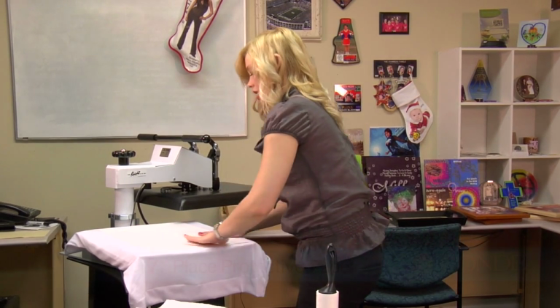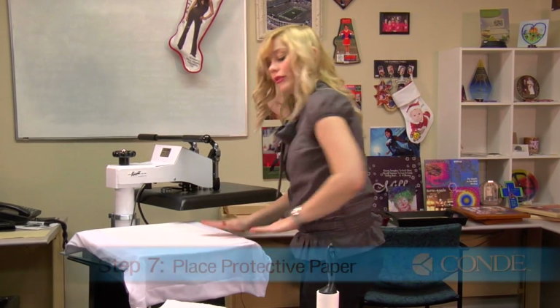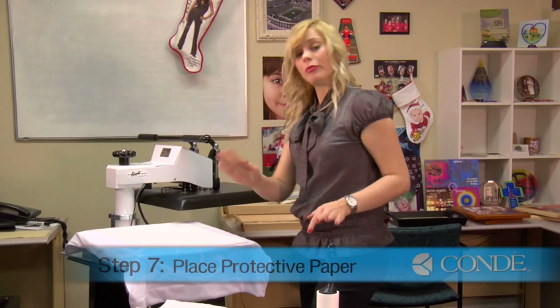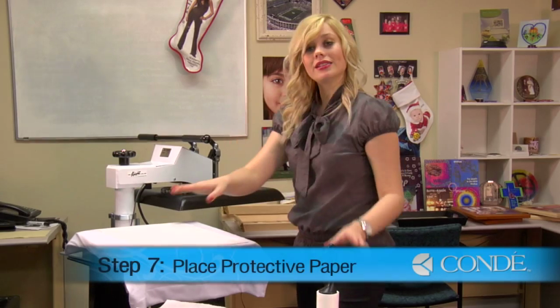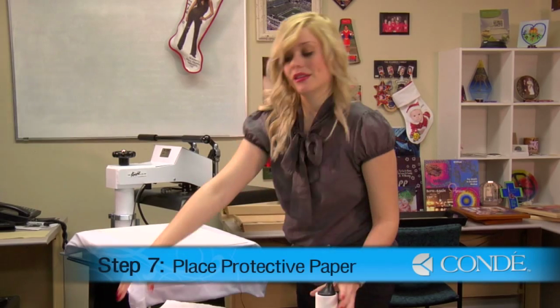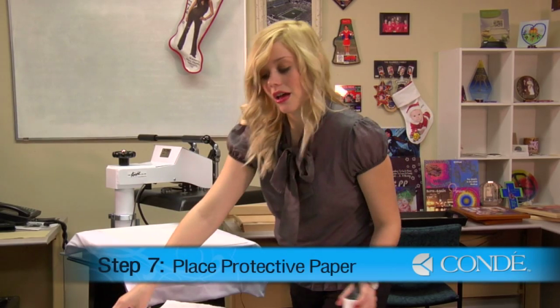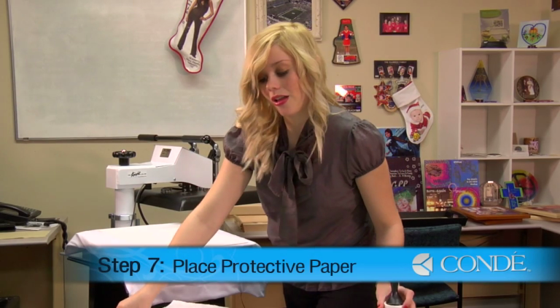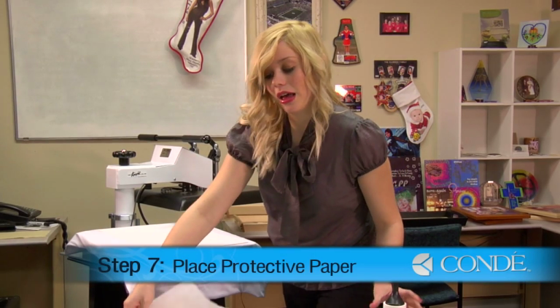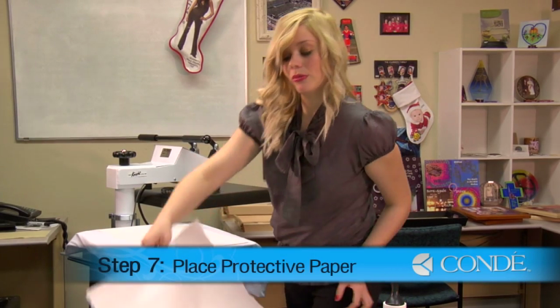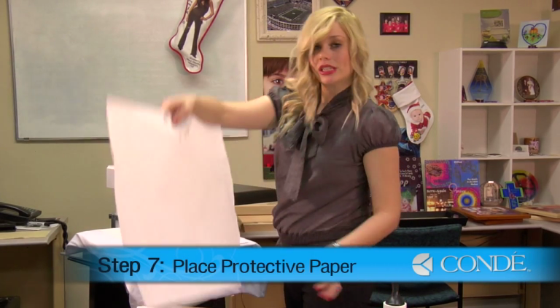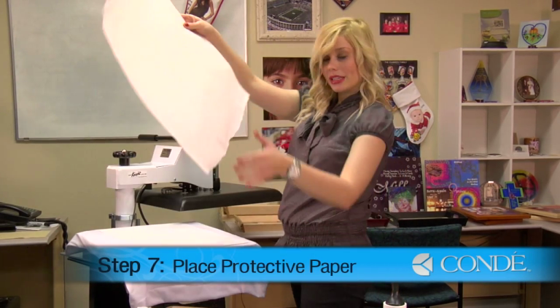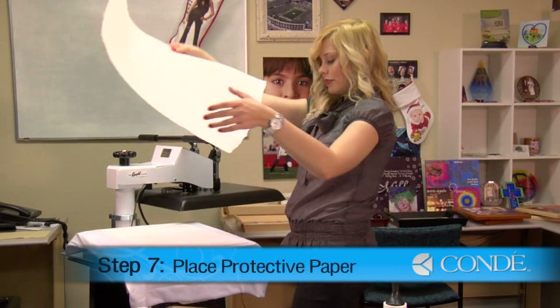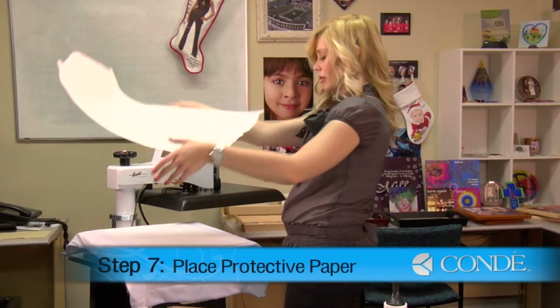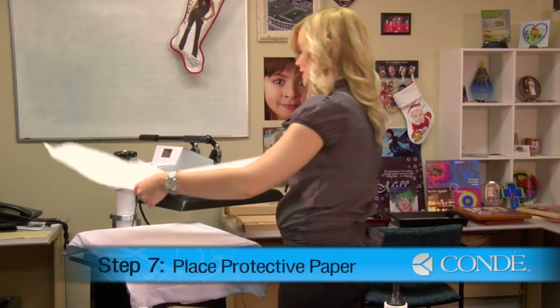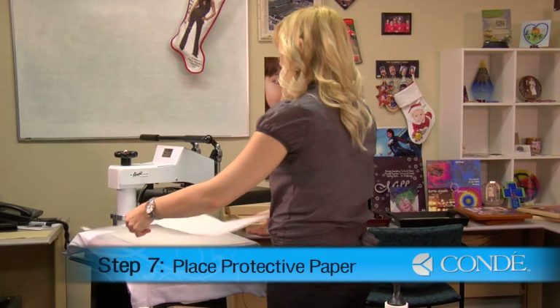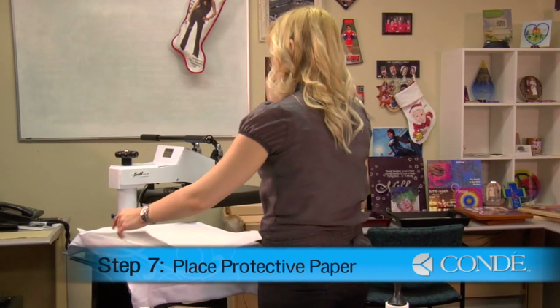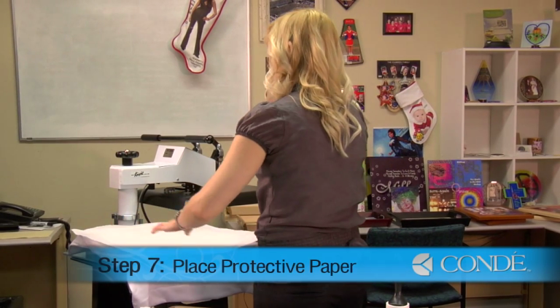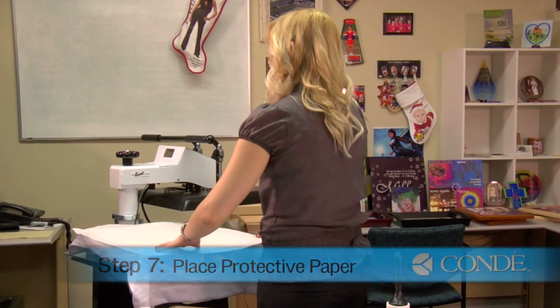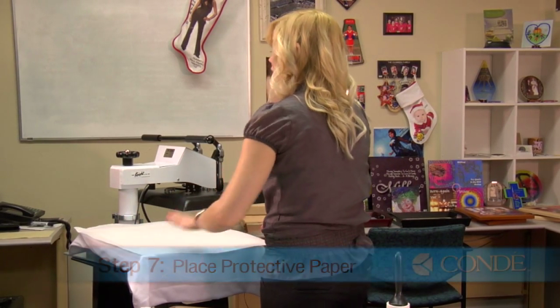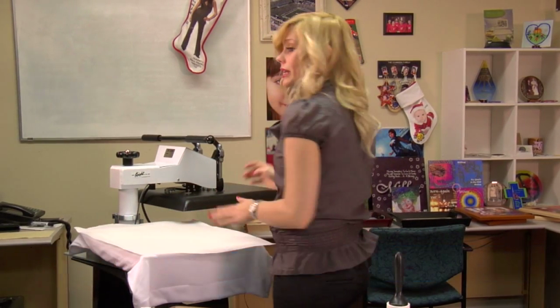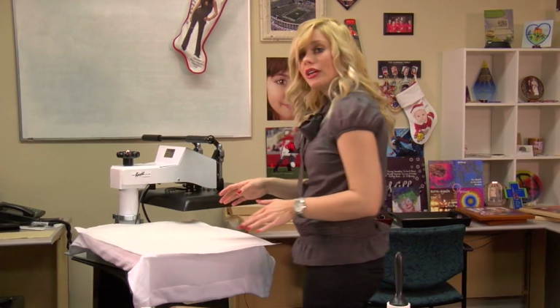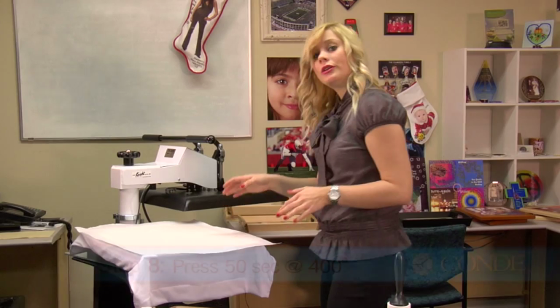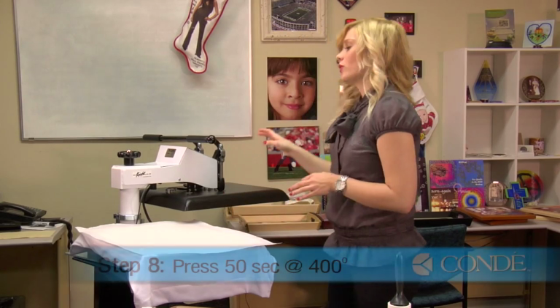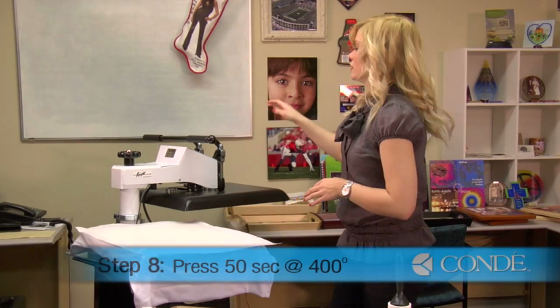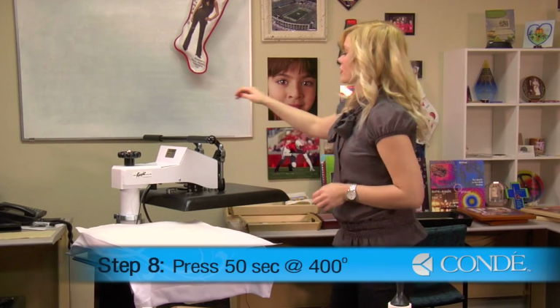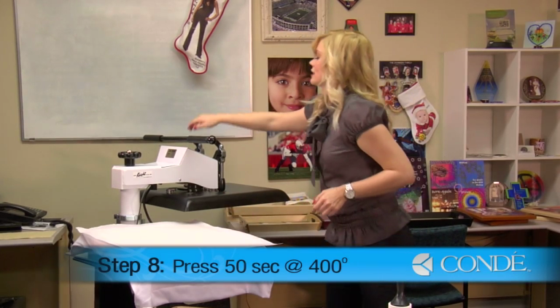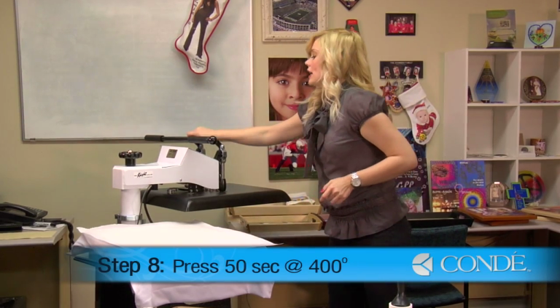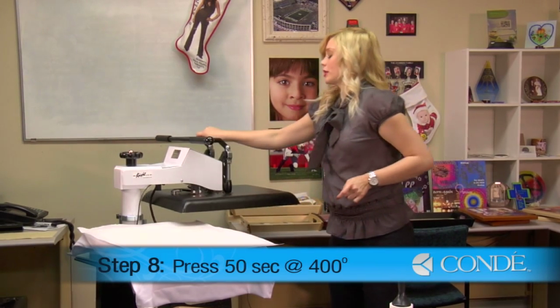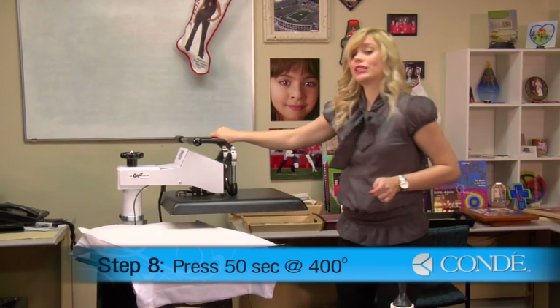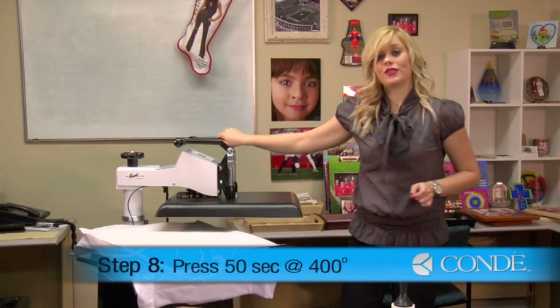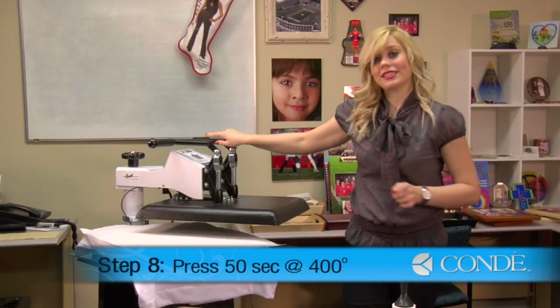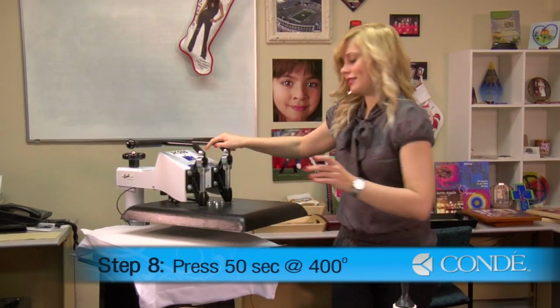I'm ready to press. I'll apply one more sheet of protective paper on the top. I'm using medium pressure, 400 degrees, and I'm going to press for 50 seconds.